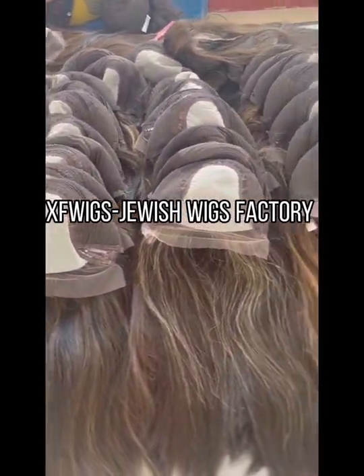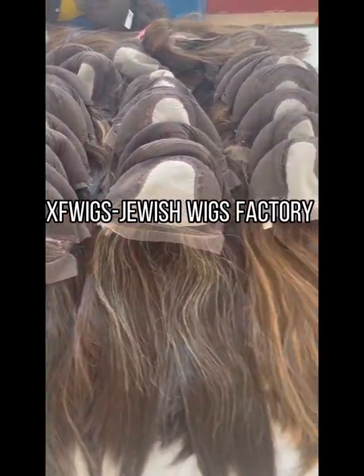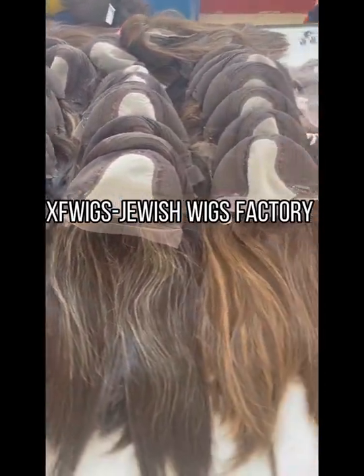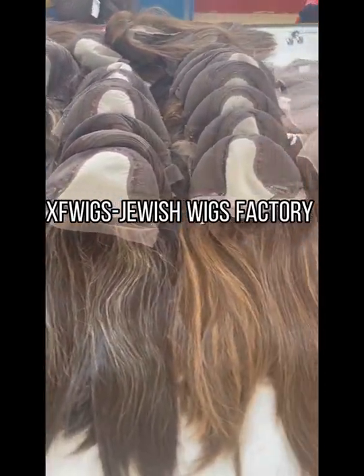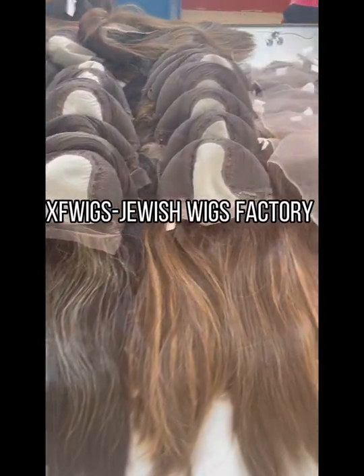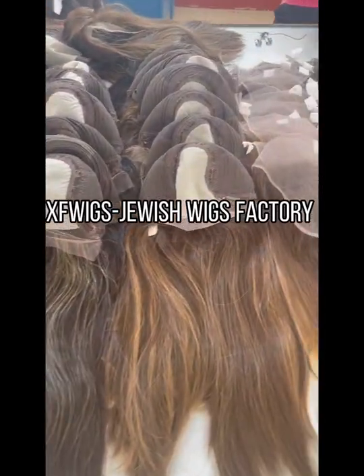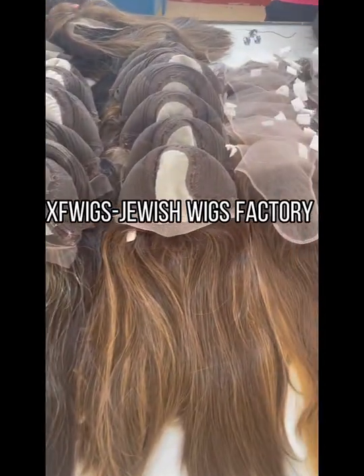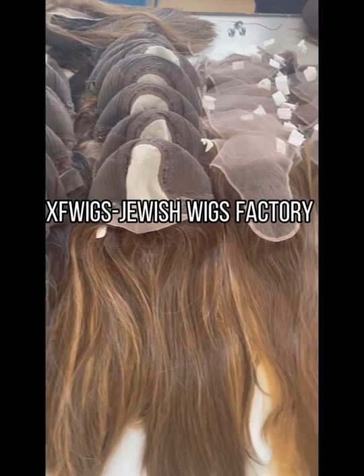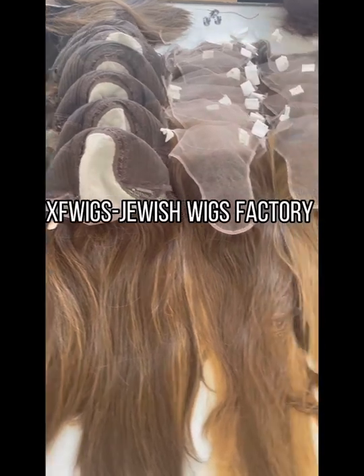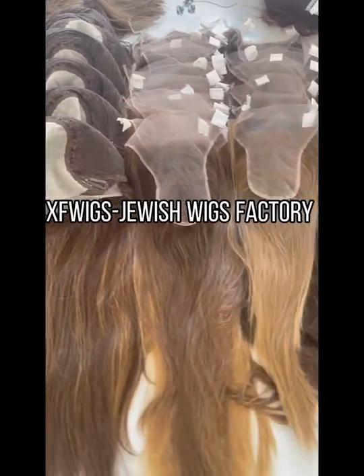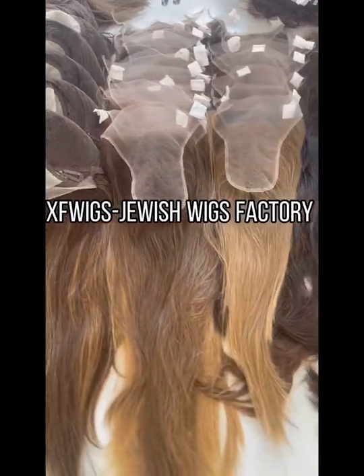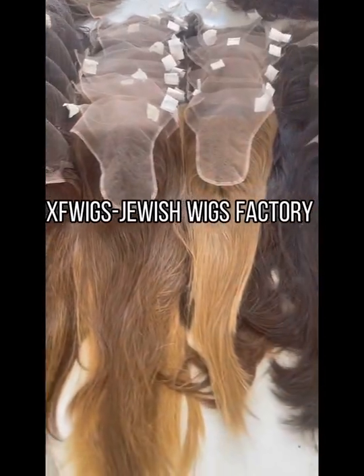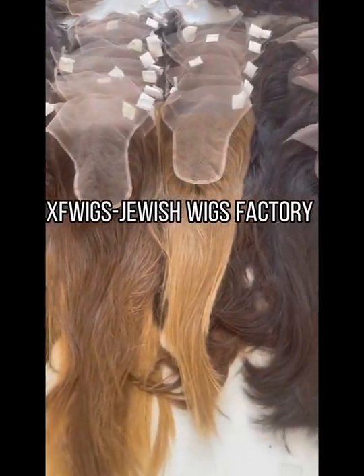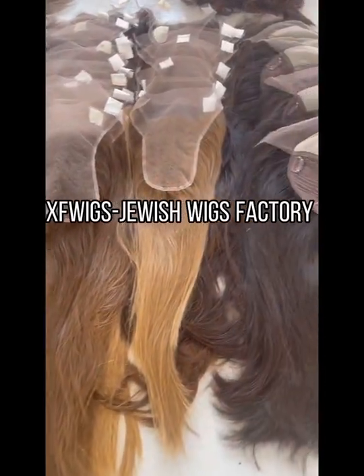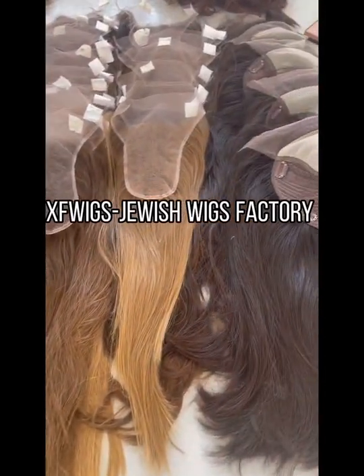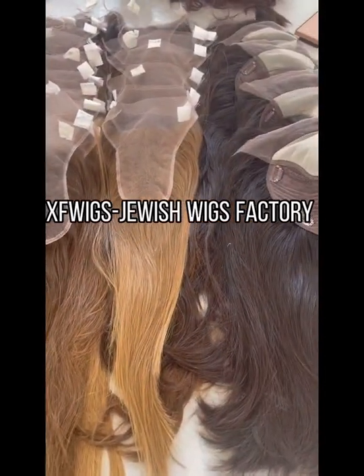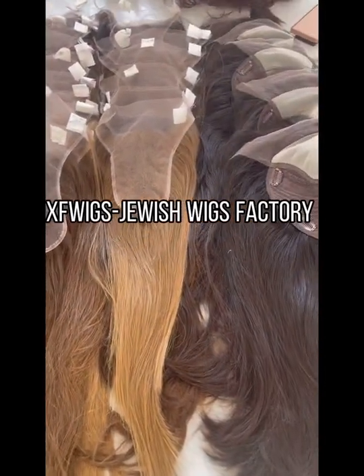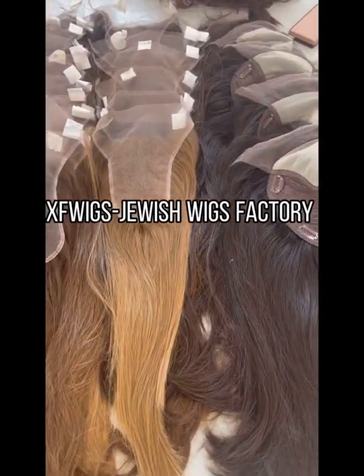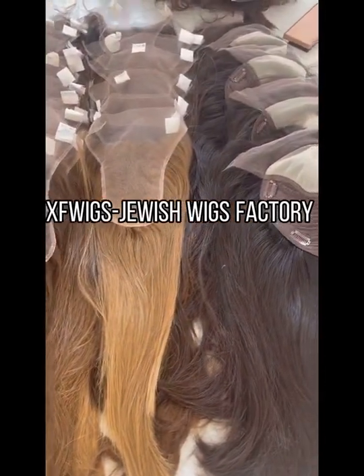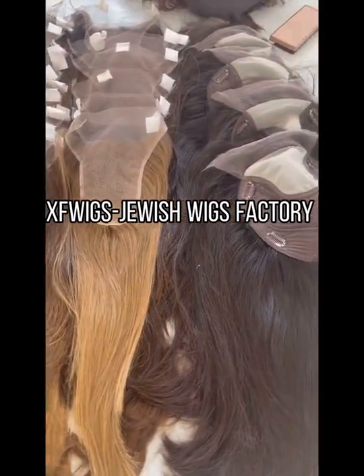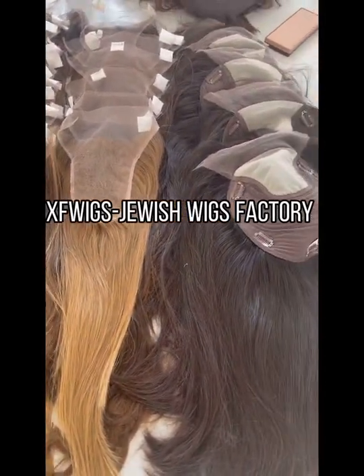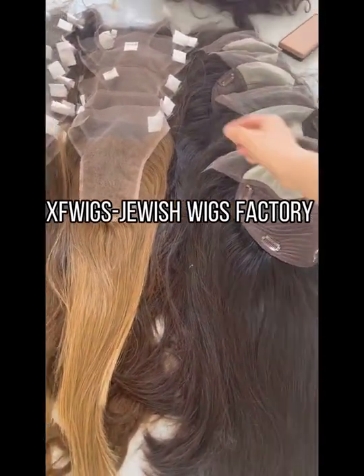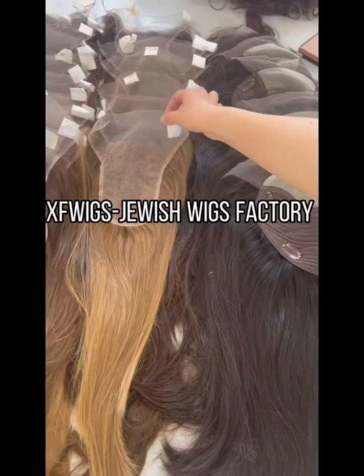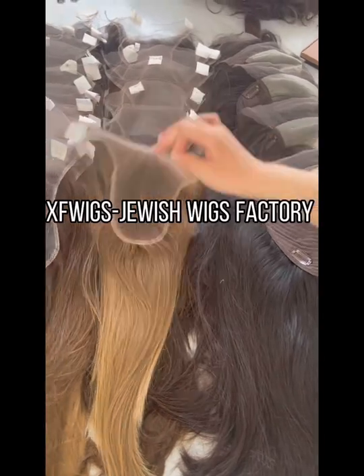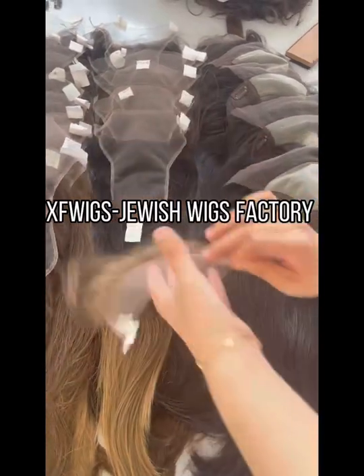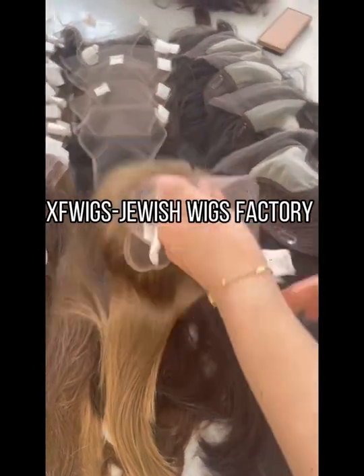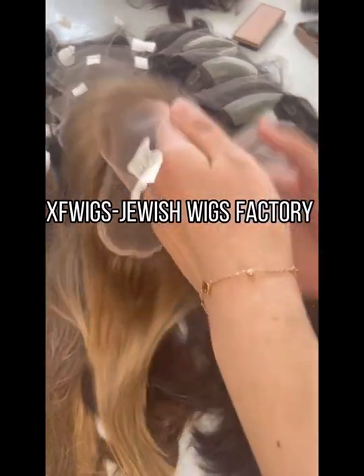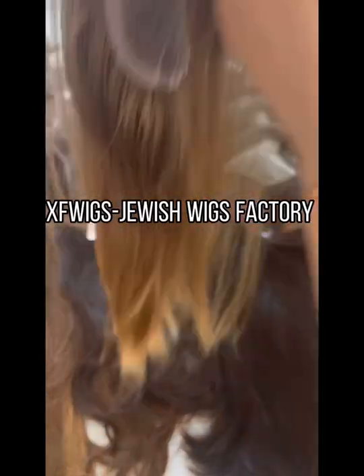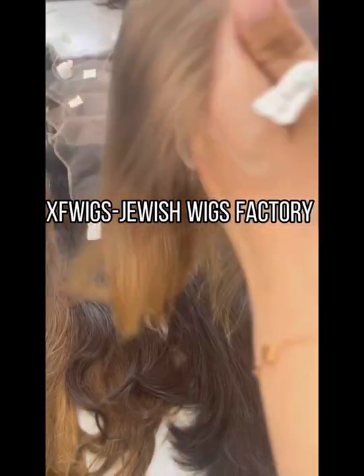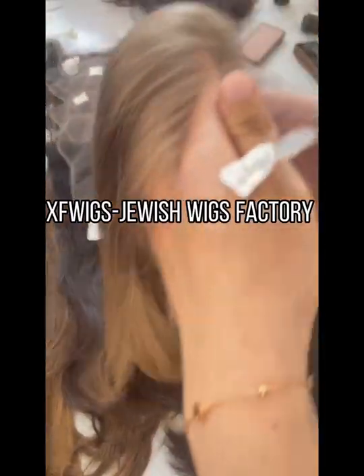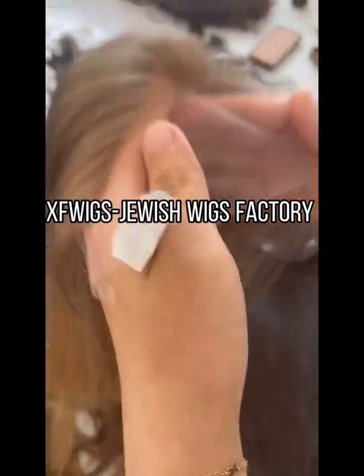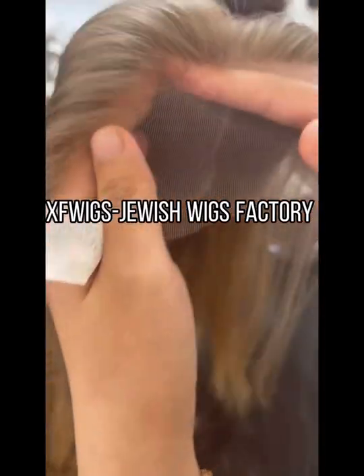Skin top wigs, lace top wigs, skin top toppers, lace top toppers, head fall, band fall, lace front wigs.